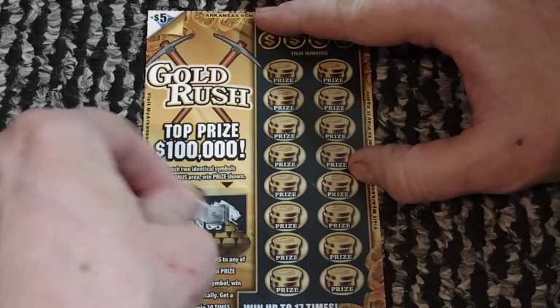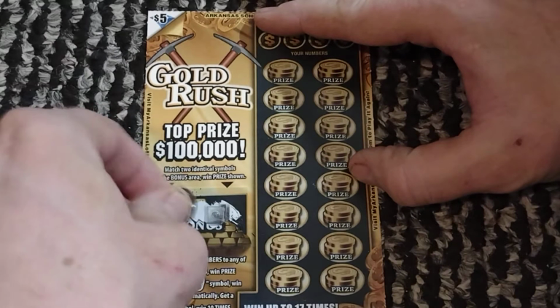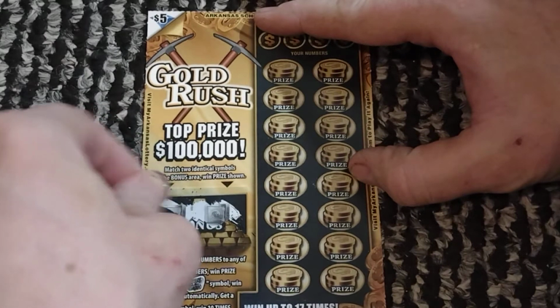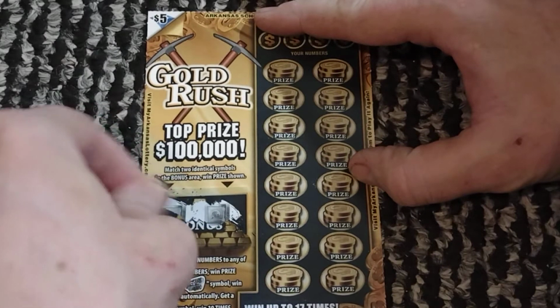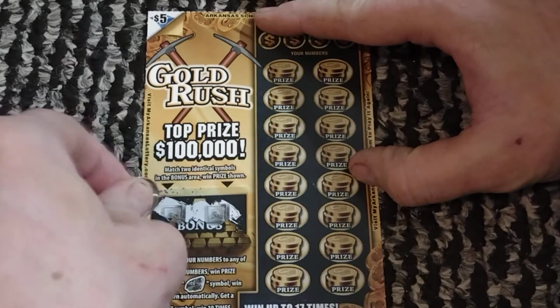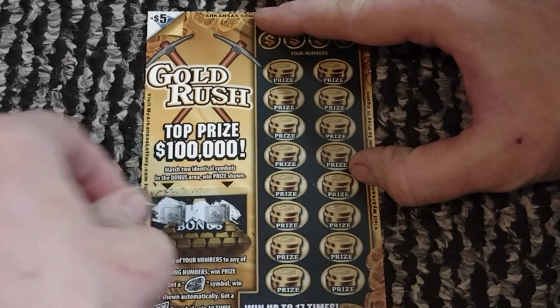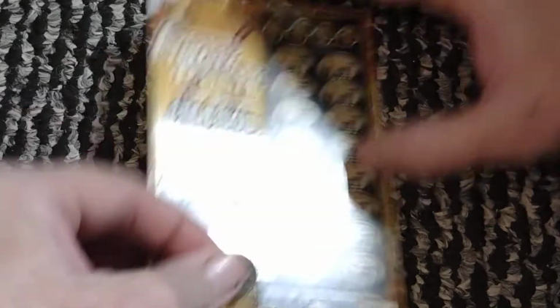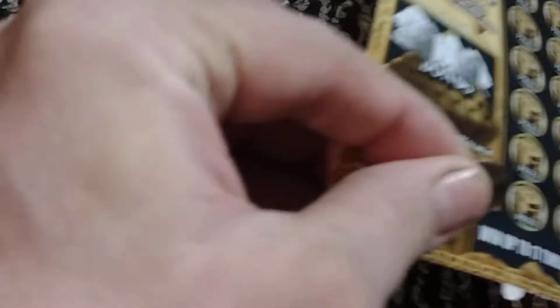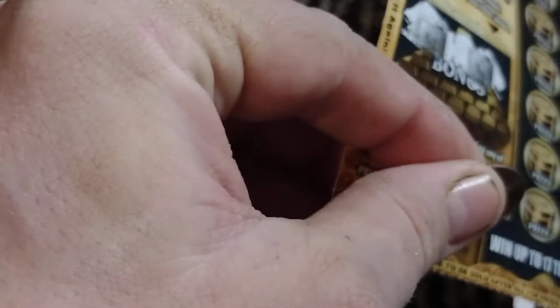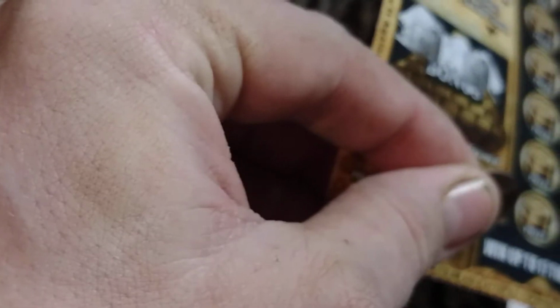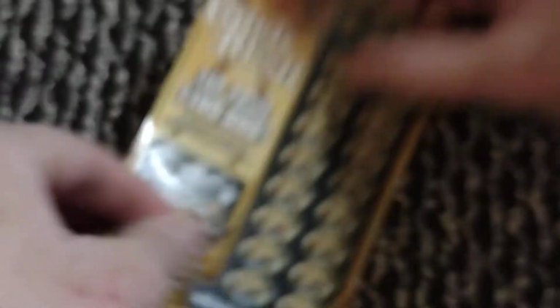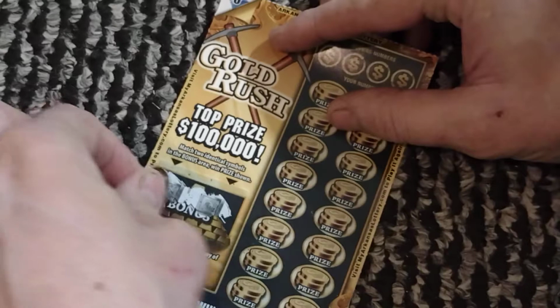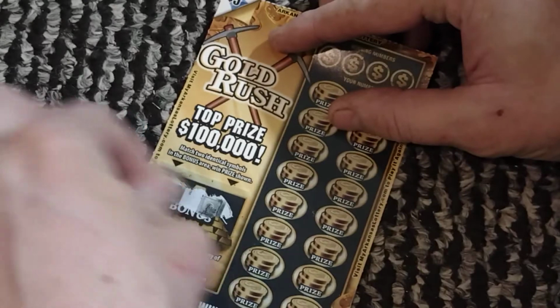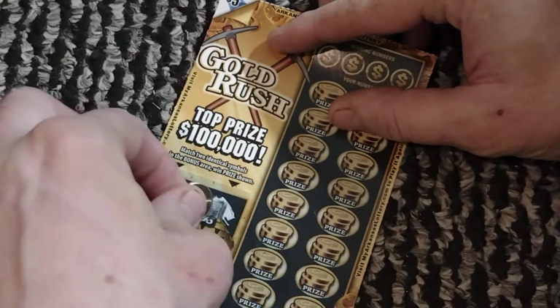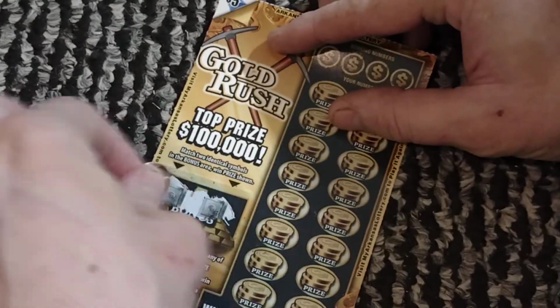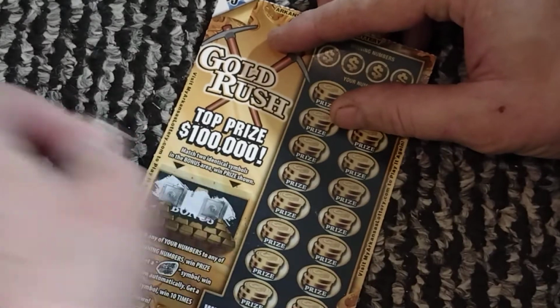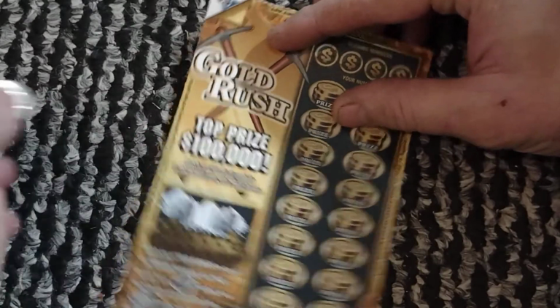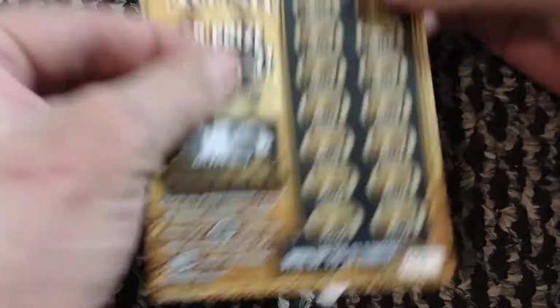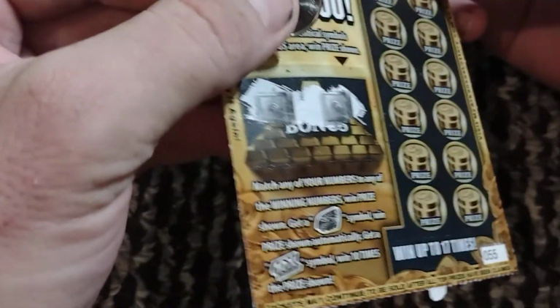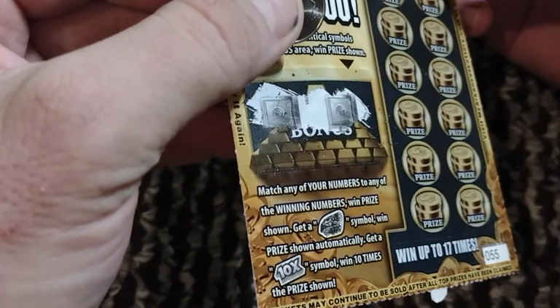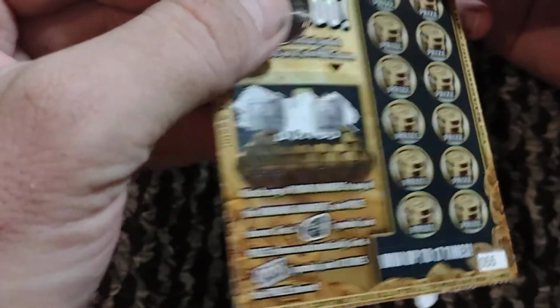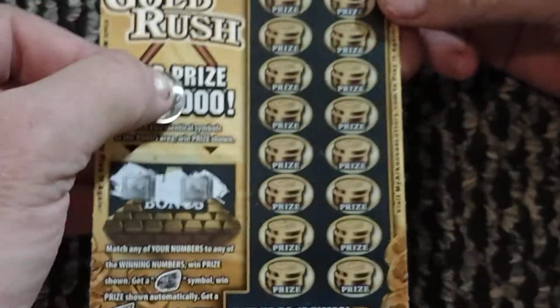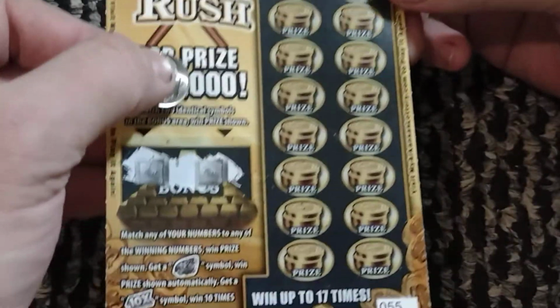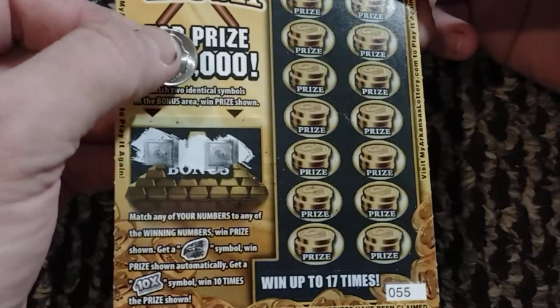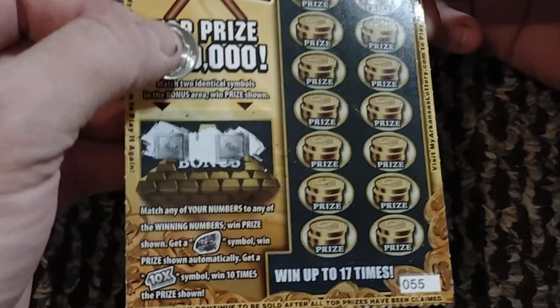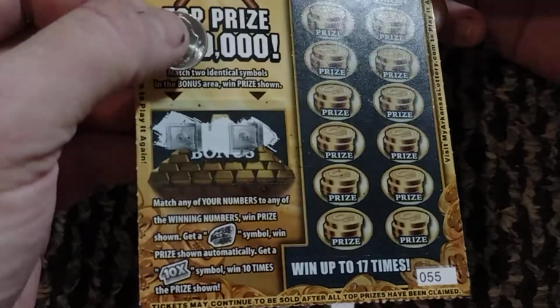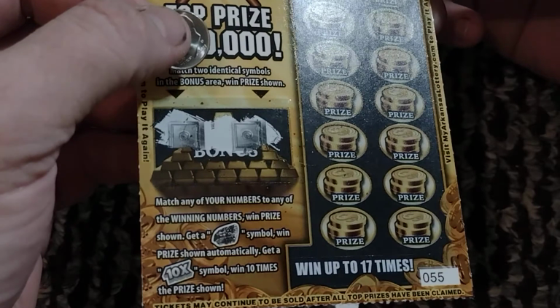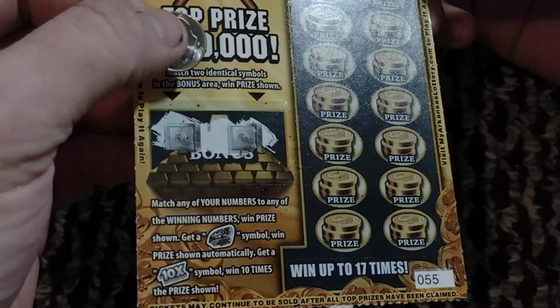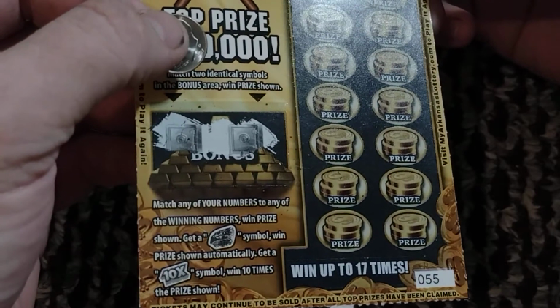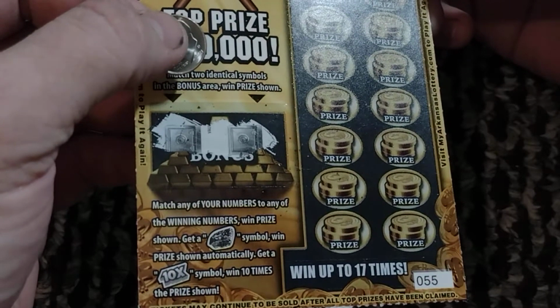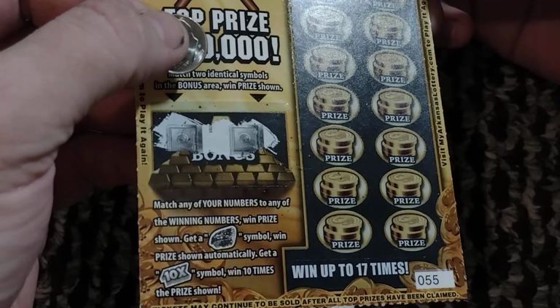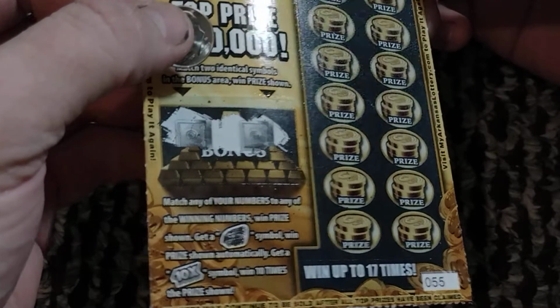Got a safe... and a safe! We matched — we went two for two! I'll definitely take that. For the rest of the game, you're looking to match any number to the number and prize shown.